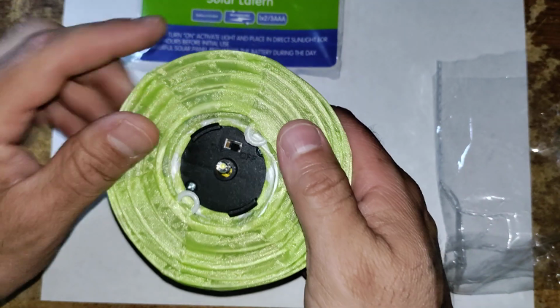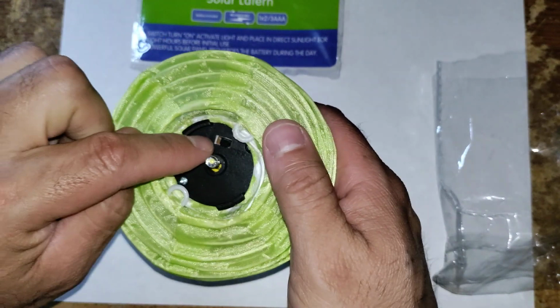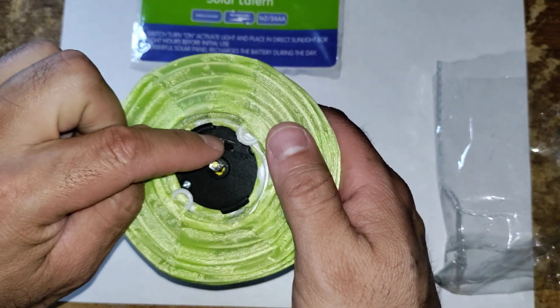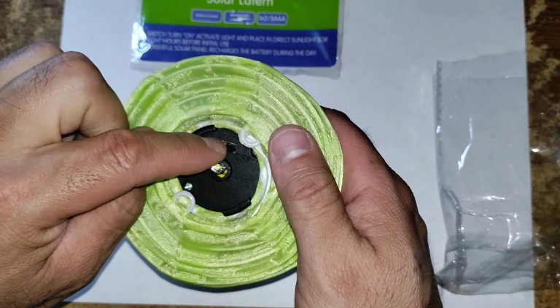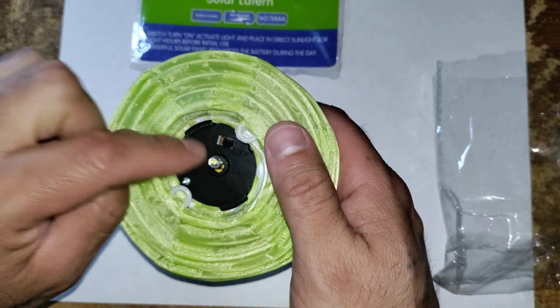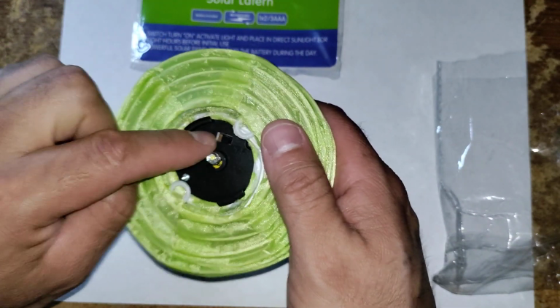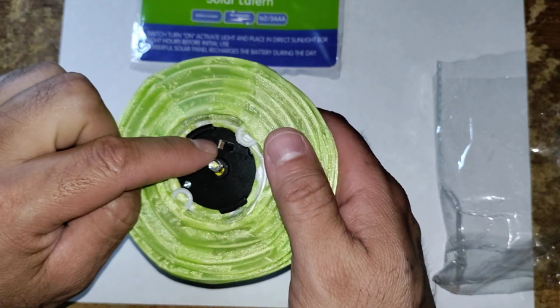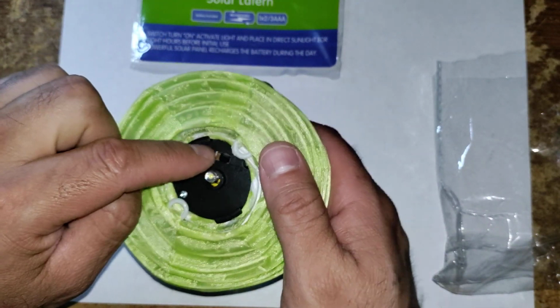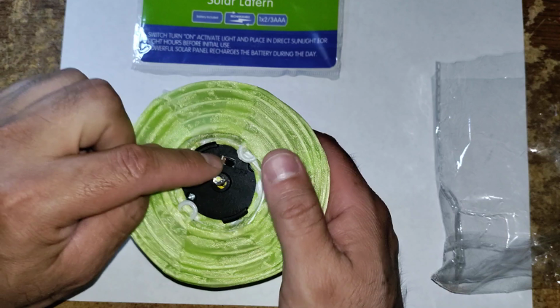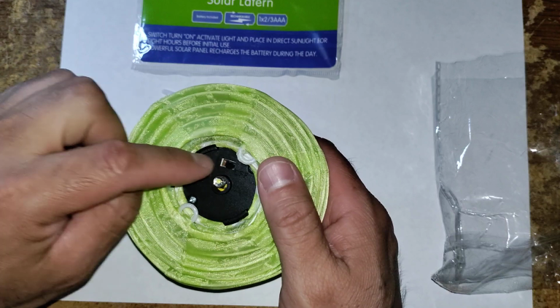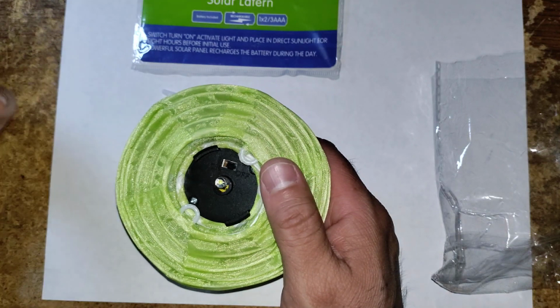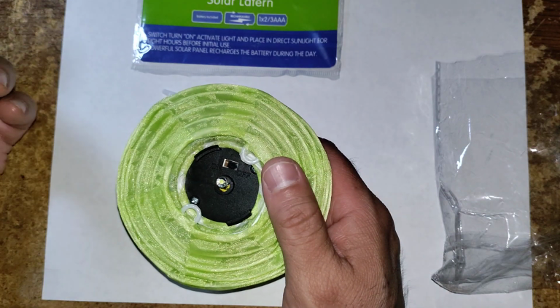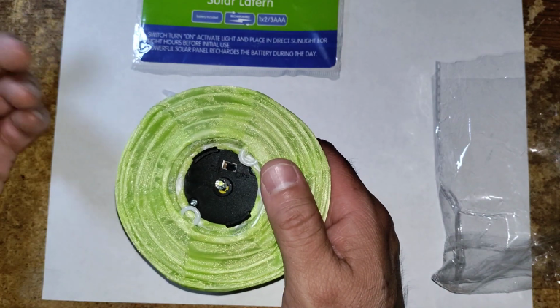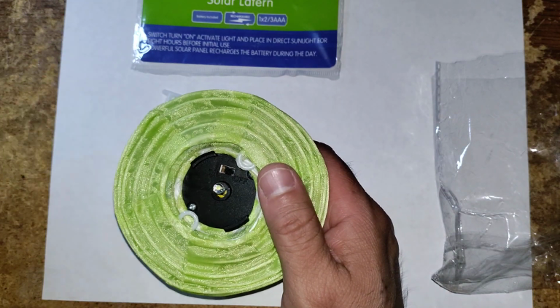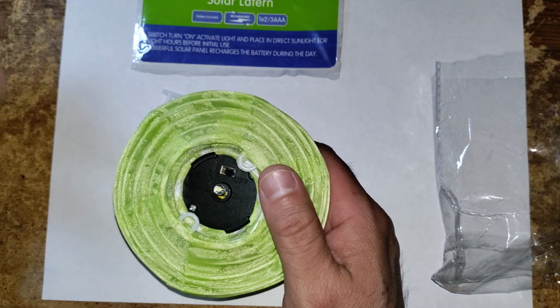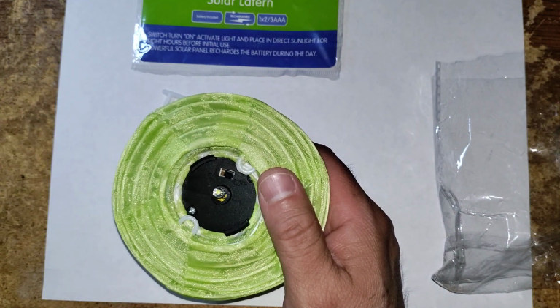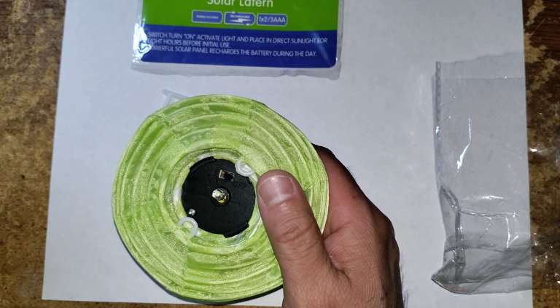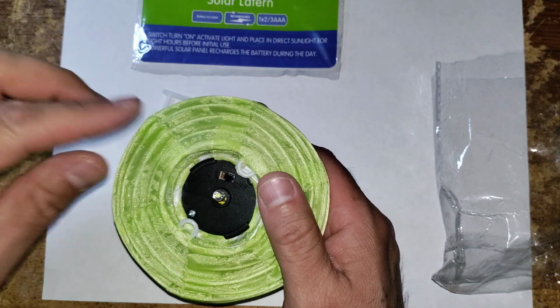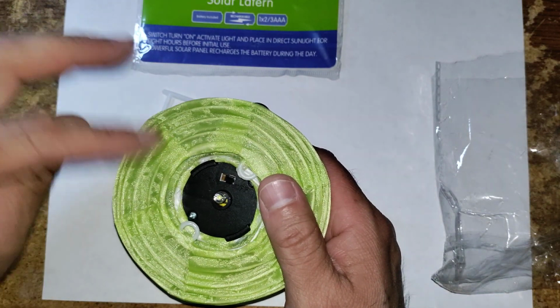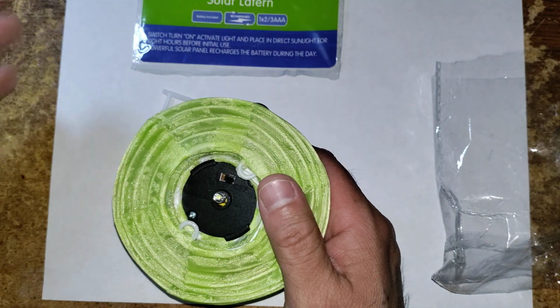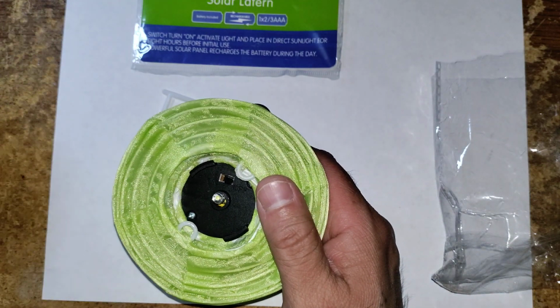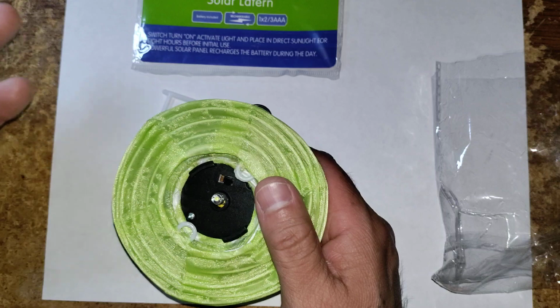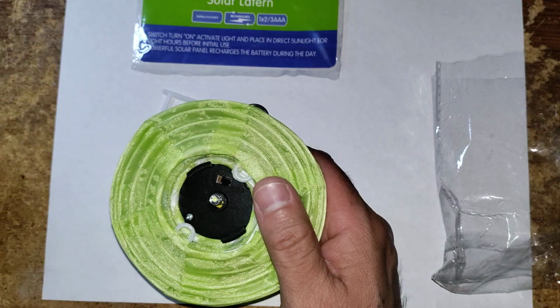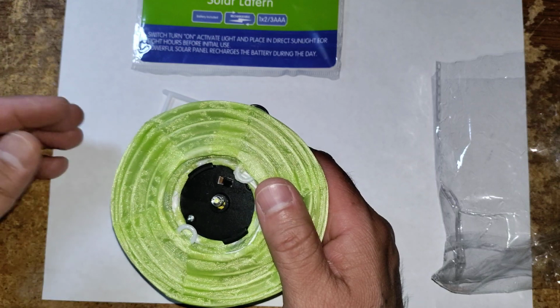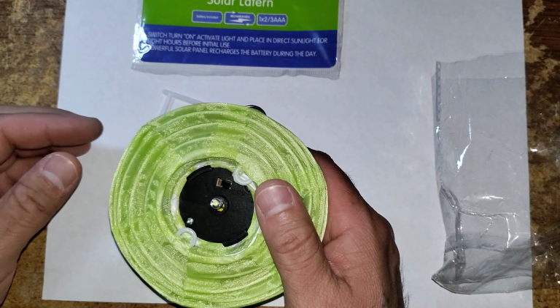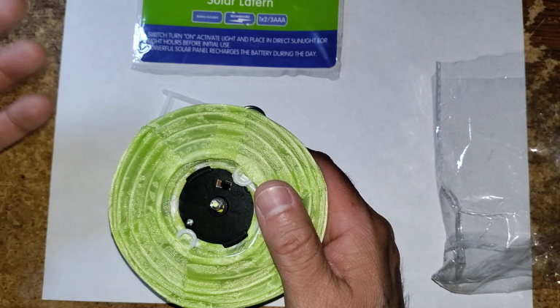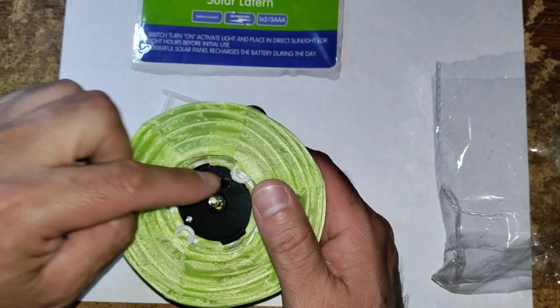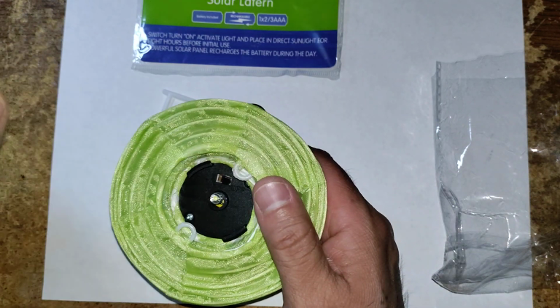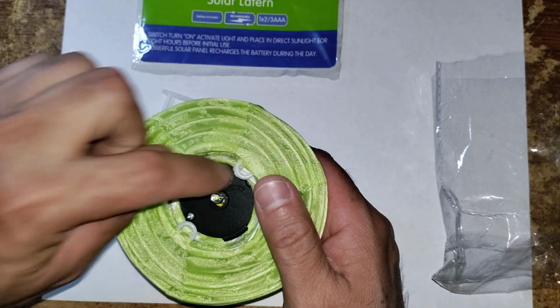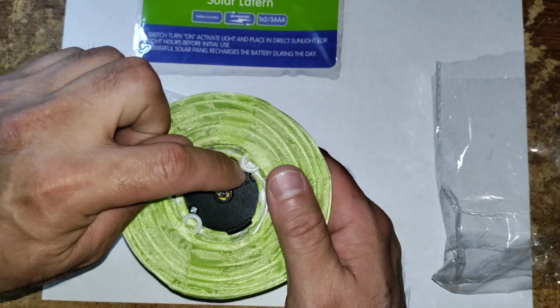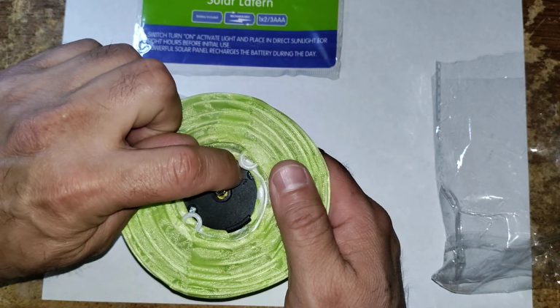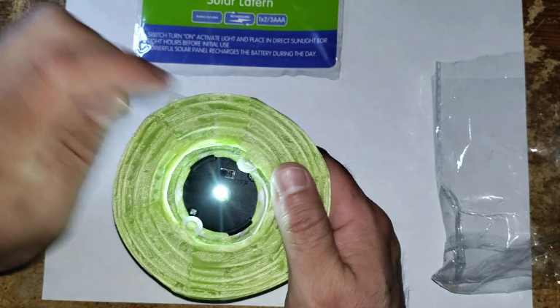Inside here you have your on and off switch, which I really like because you can control when you want to have these actually on. Not just when it gets dark — if you want to conserve some battery or you don't need them on at a certain time, you can just turn that switch off. So we'll go ahead and turn the switch on.